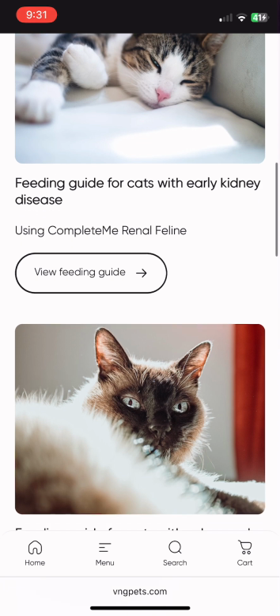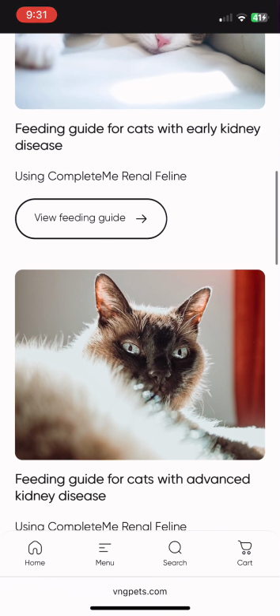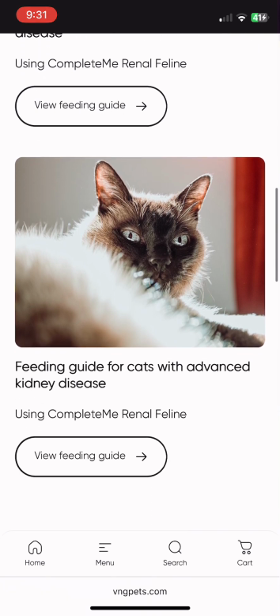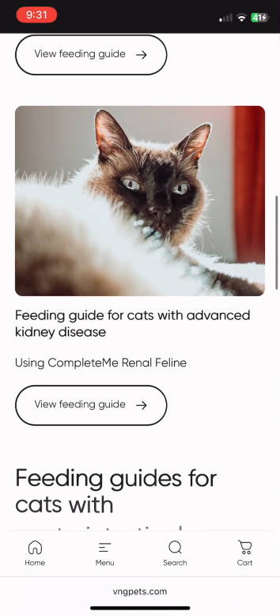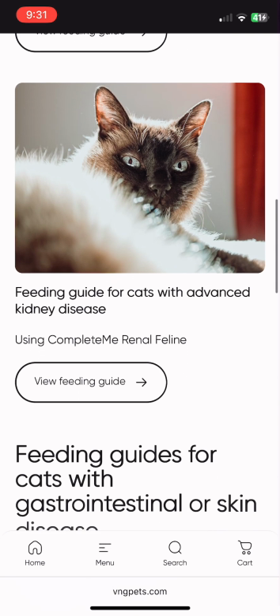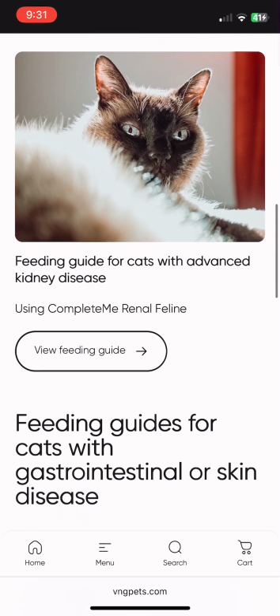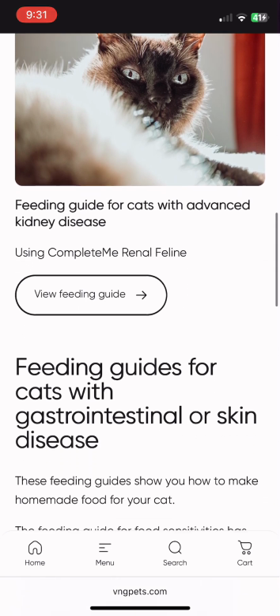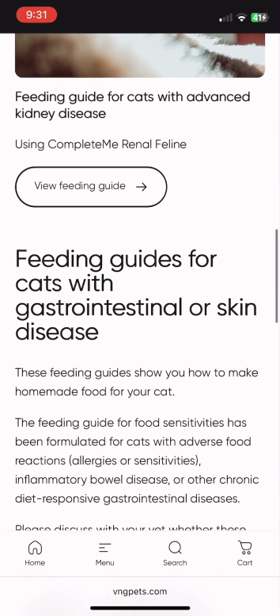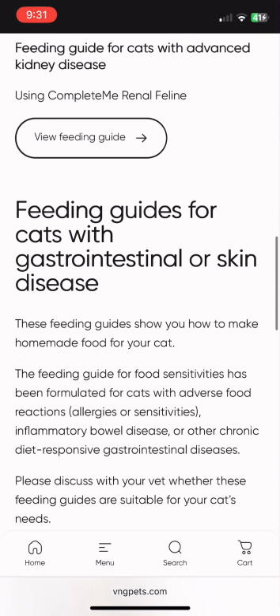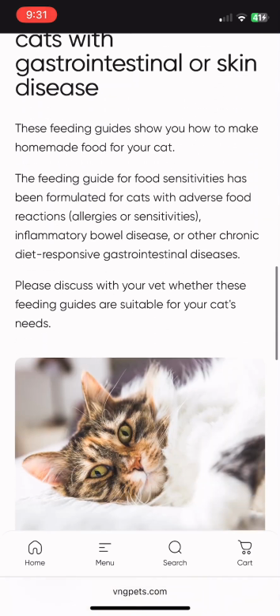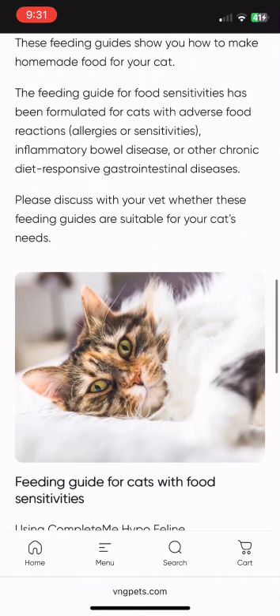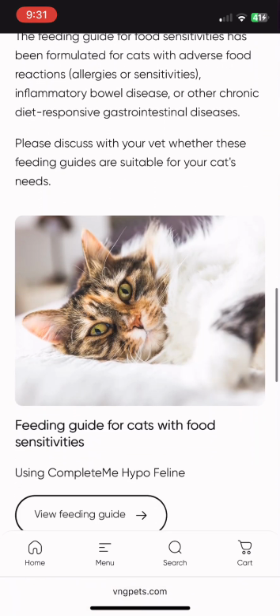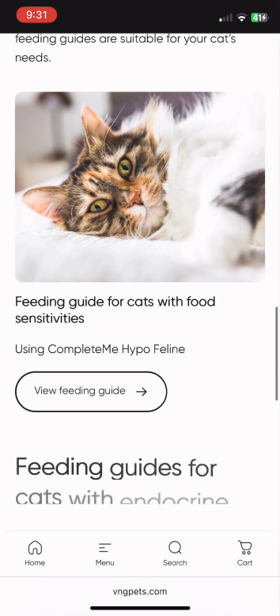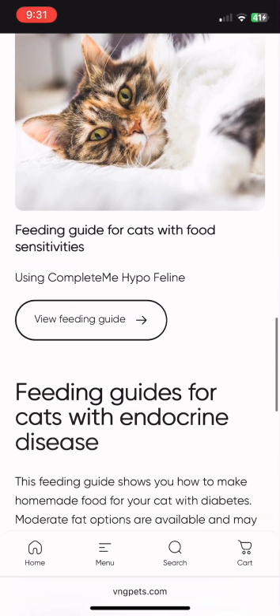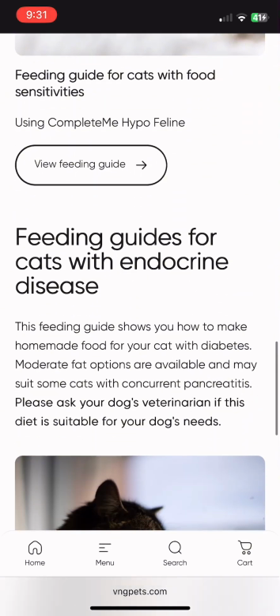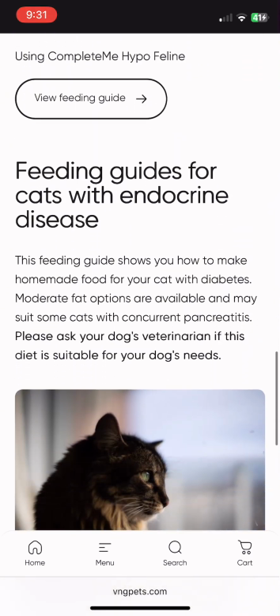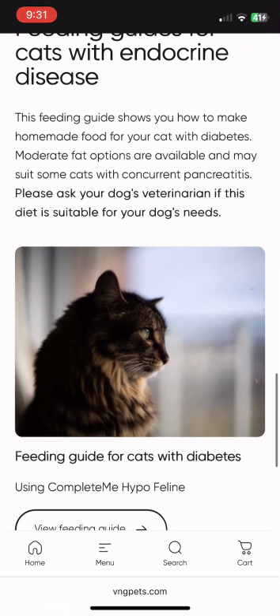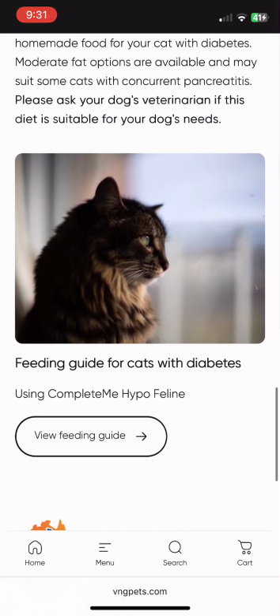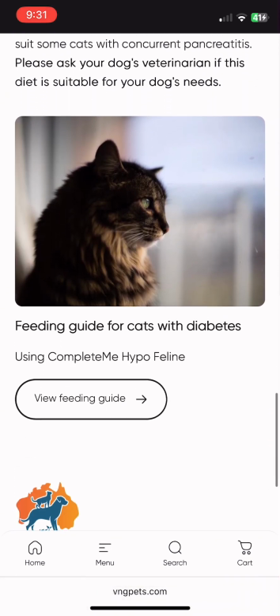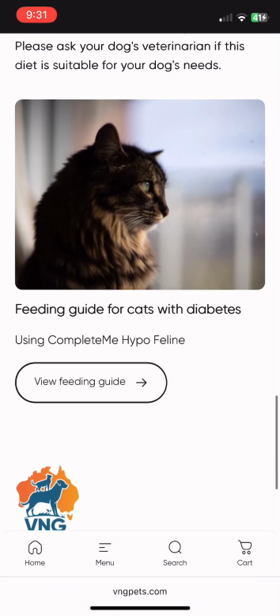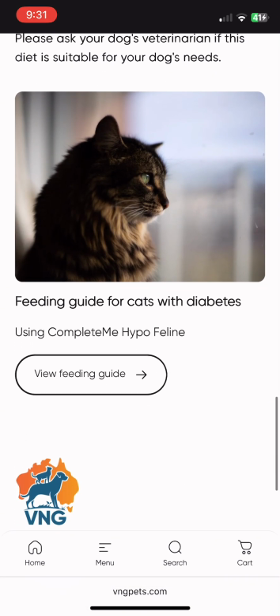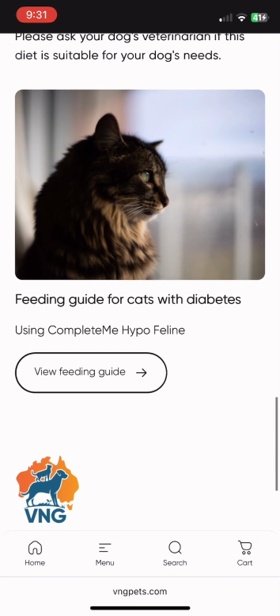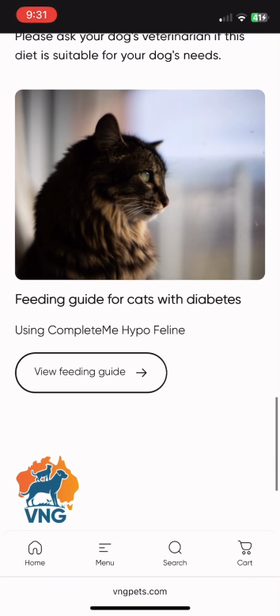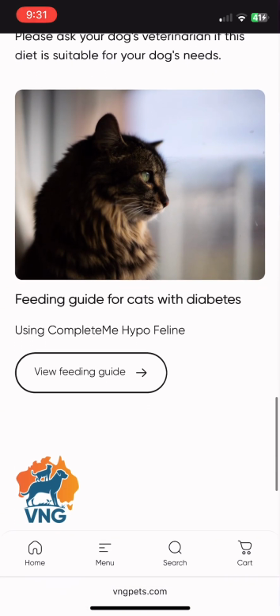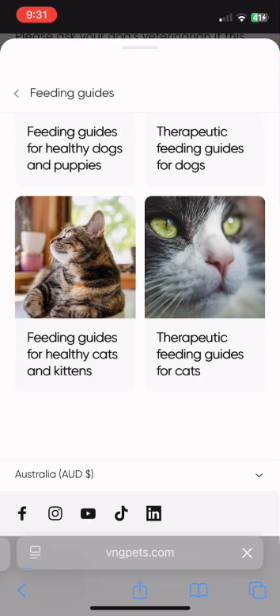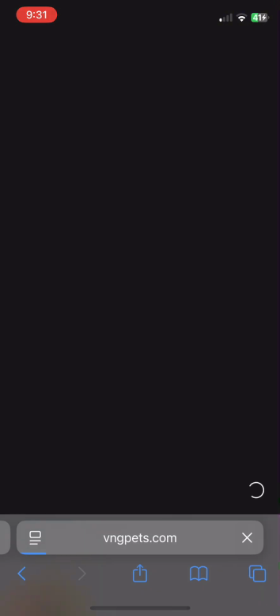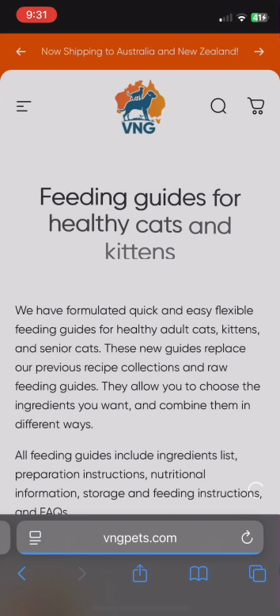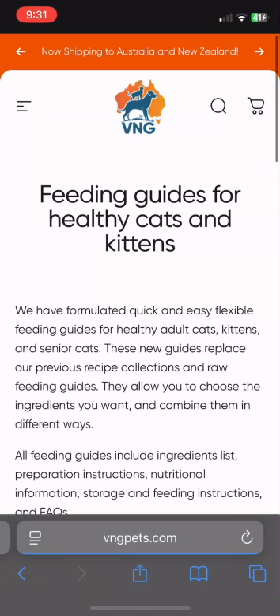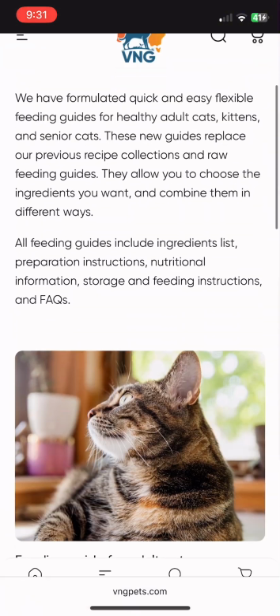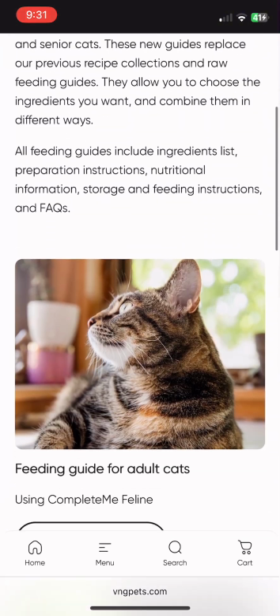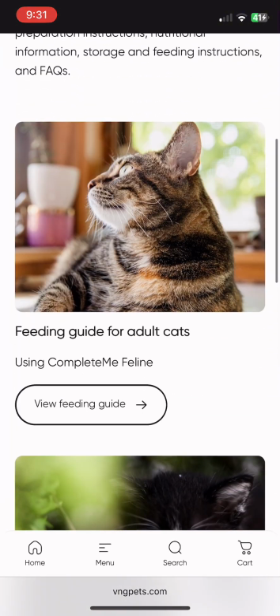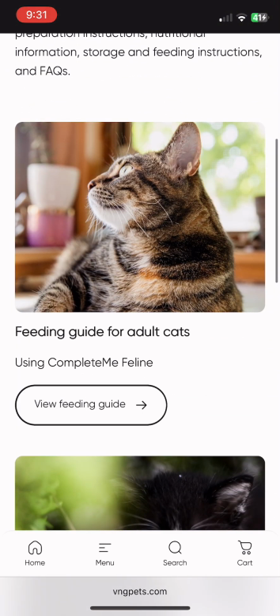In the therapeutic section, we have feeding guides for early or advanced renal disease, for cats with food sensitivities, and for cats with diabetes. Today, we're going to walk through the feeding guide for healthy adult cats.